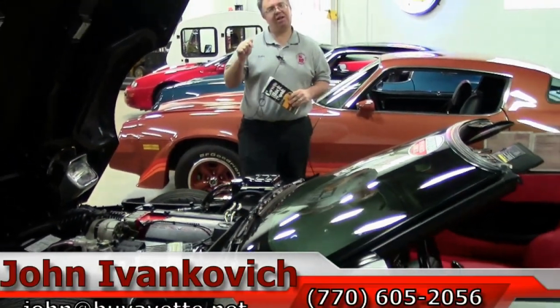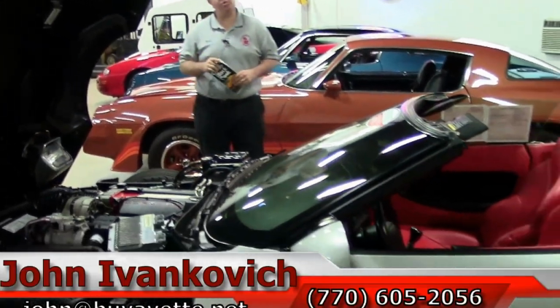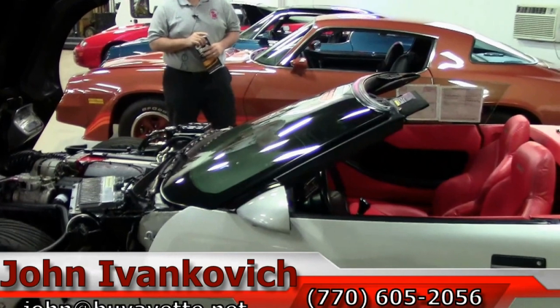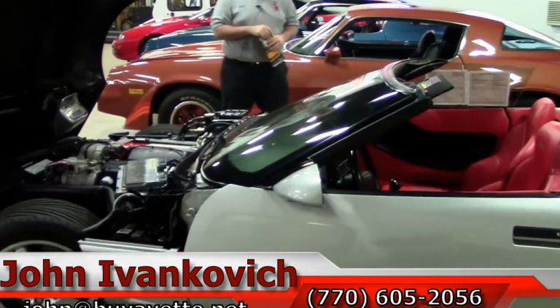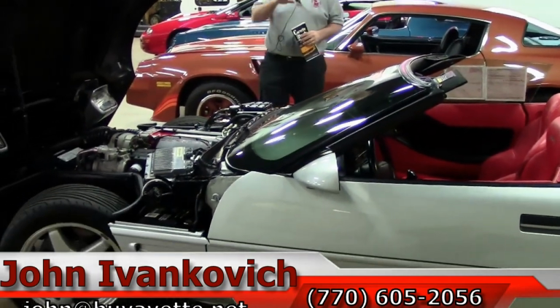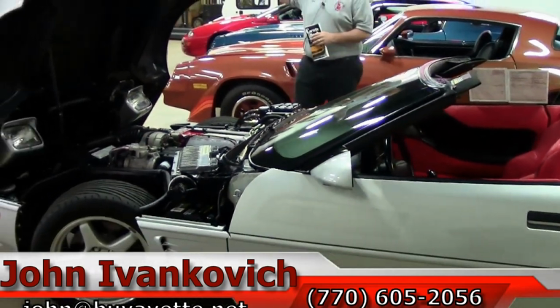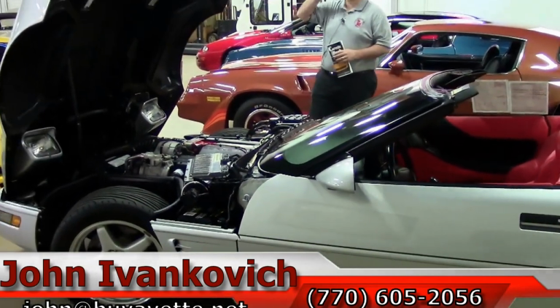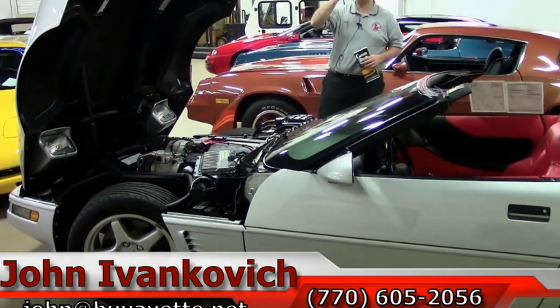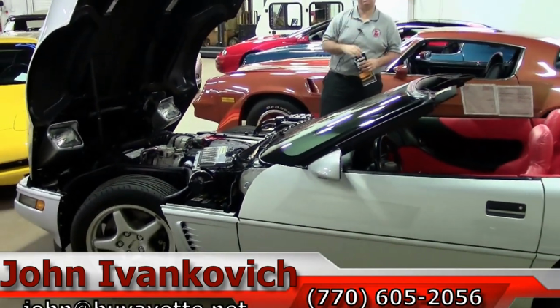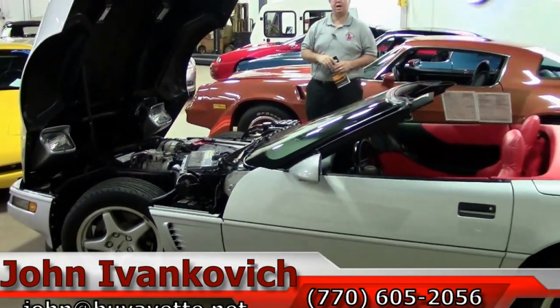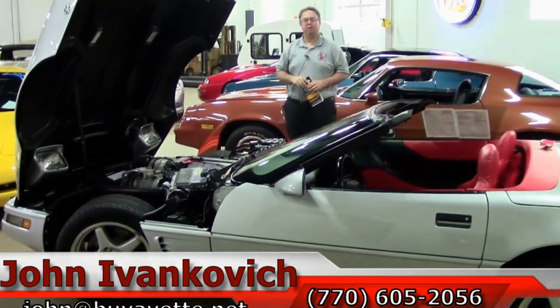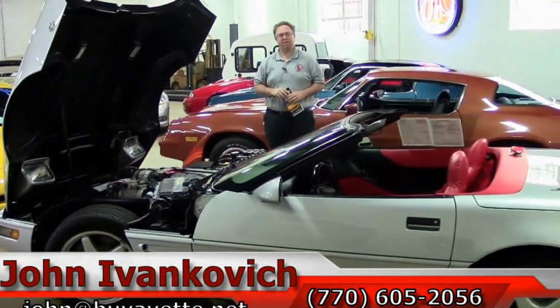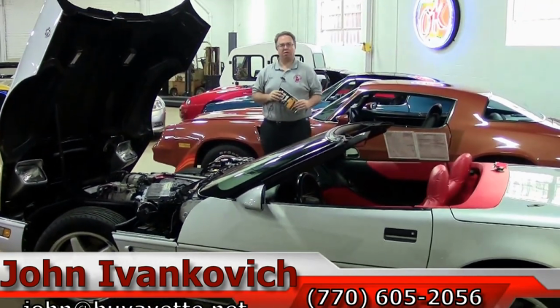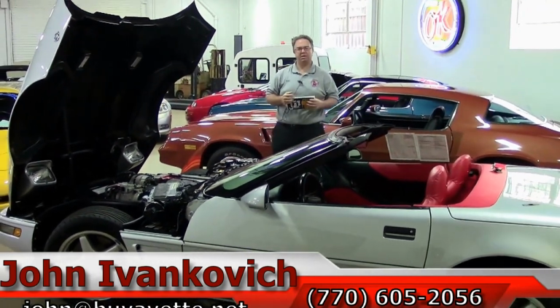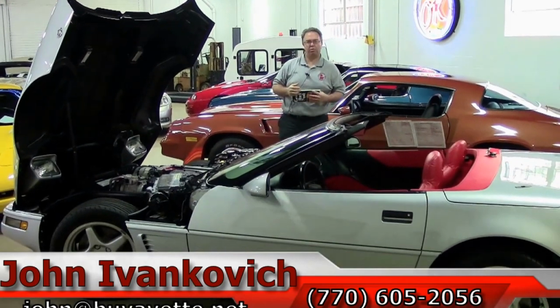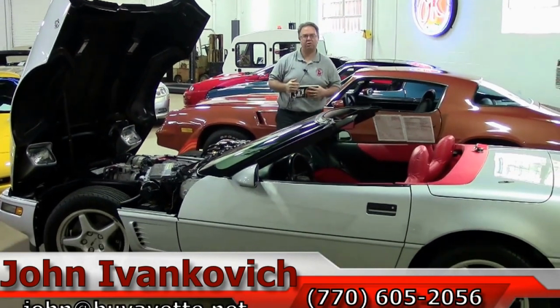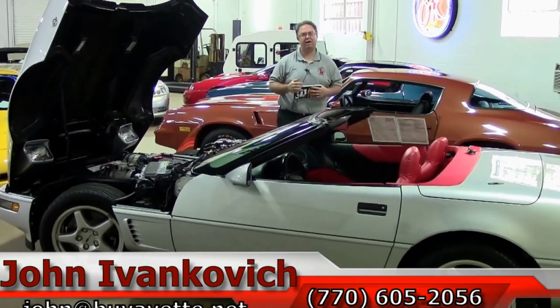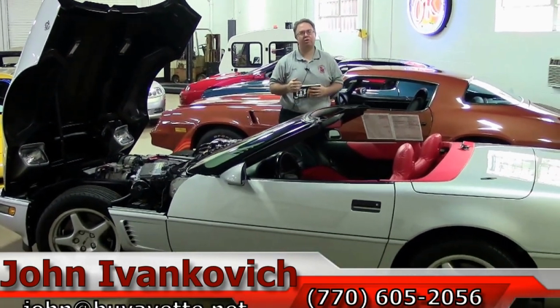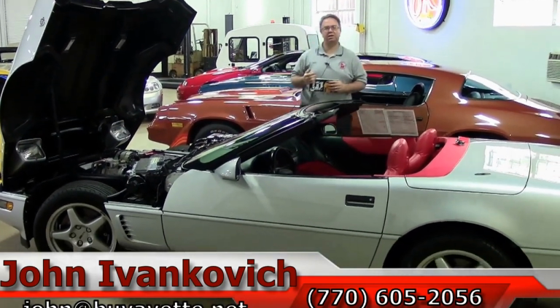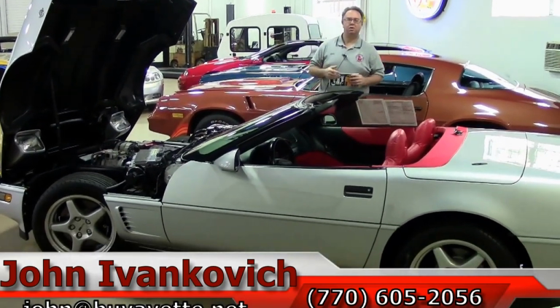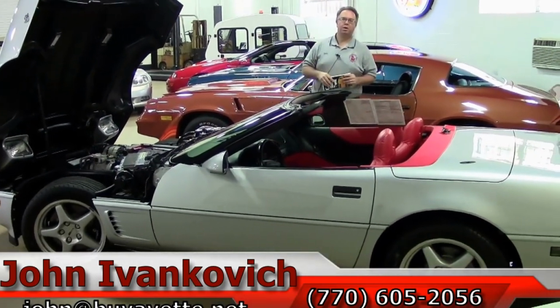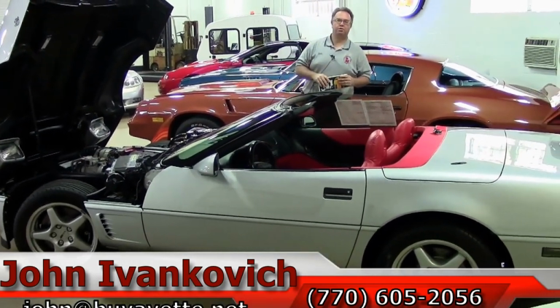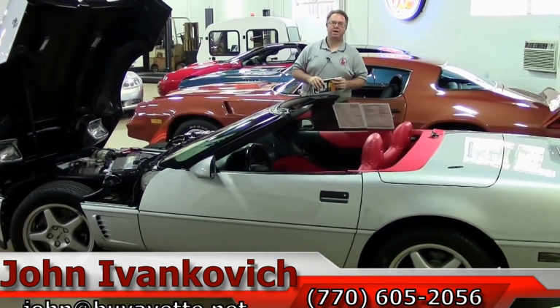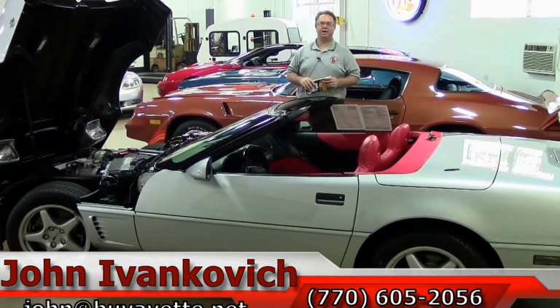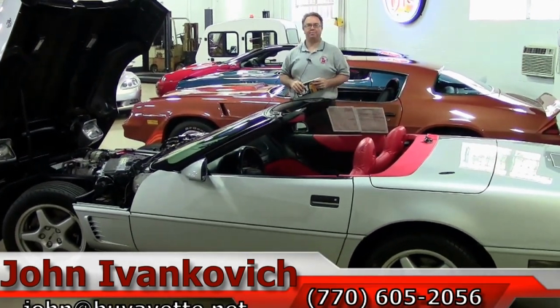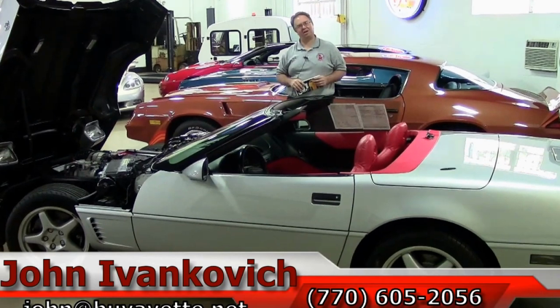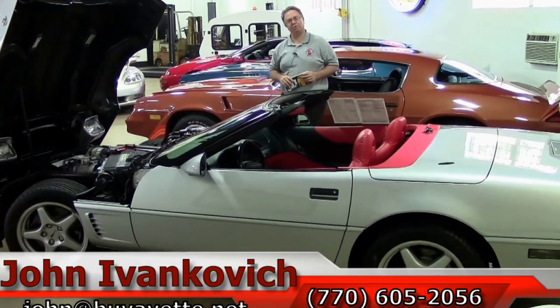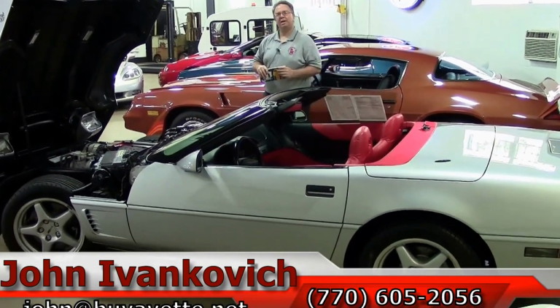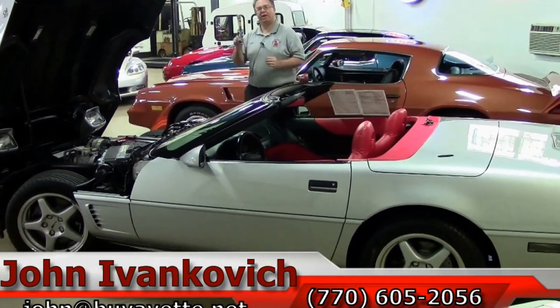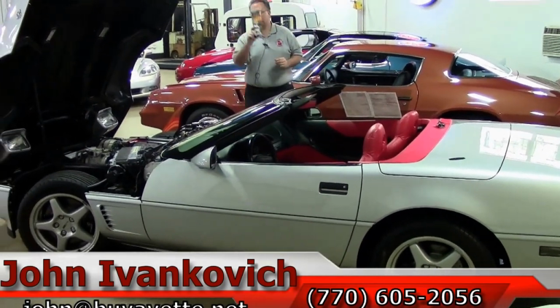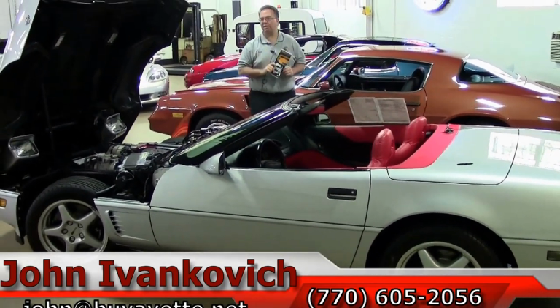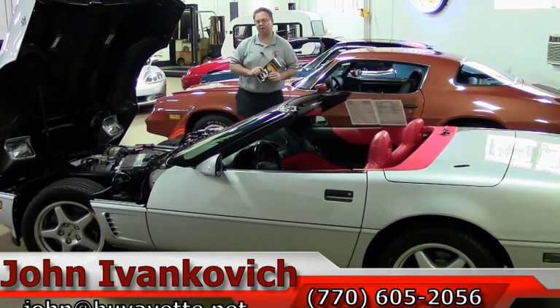If you'd like to know more about this Corvette or any of the hundreds of Corvettes we carry in stock, please give me a call: 770-605-2056, or email john@buyyavette.net. See you out on the road — and don't forget to subscribe to the YouTube channel.